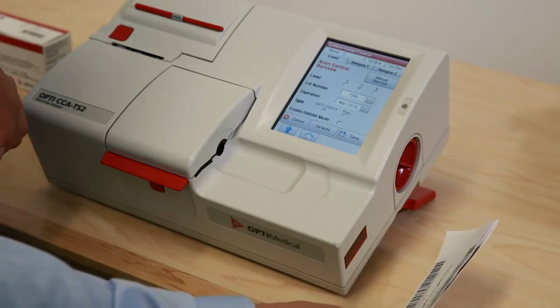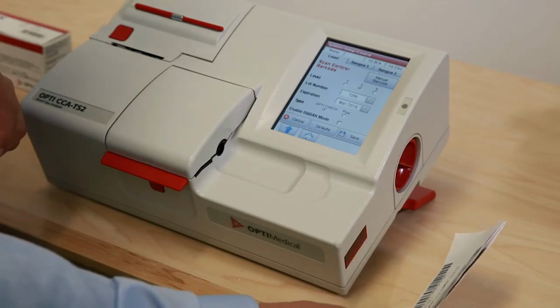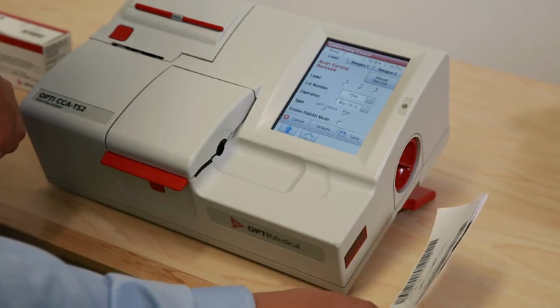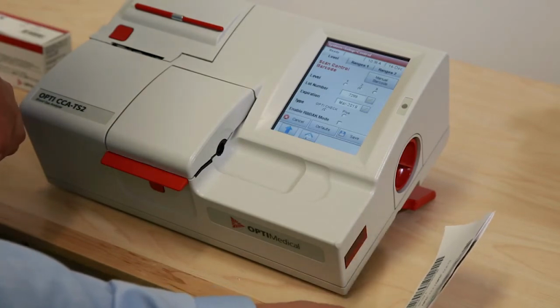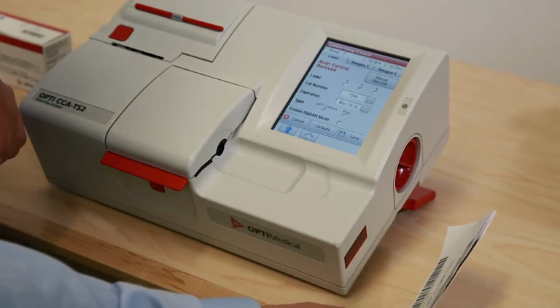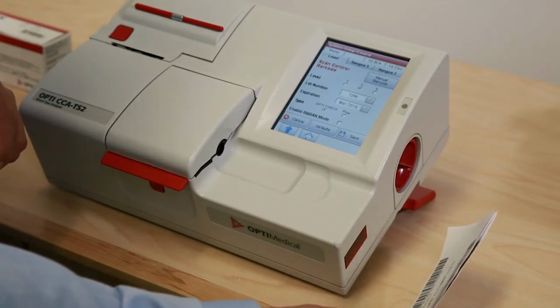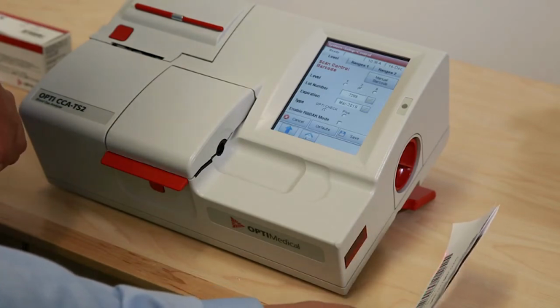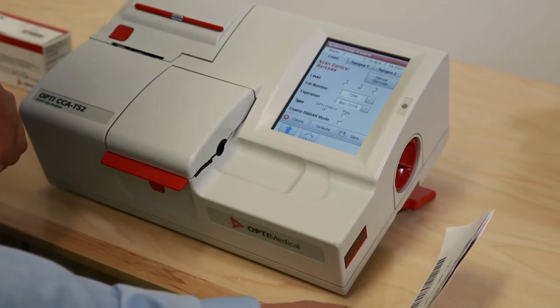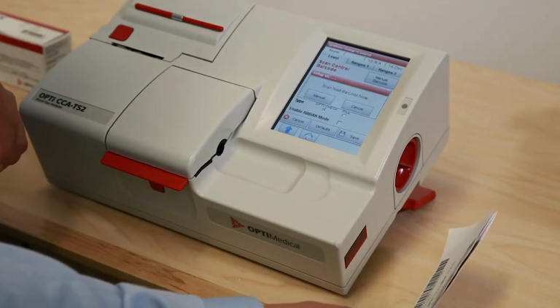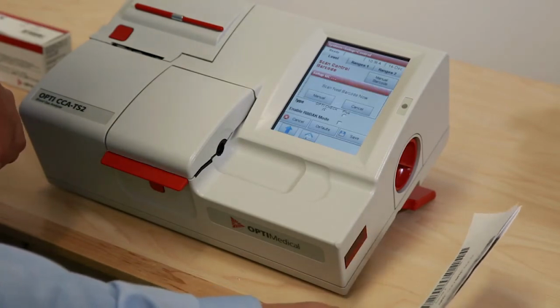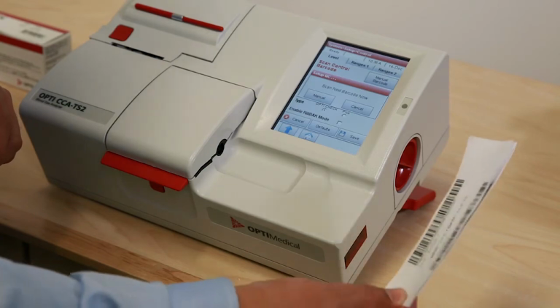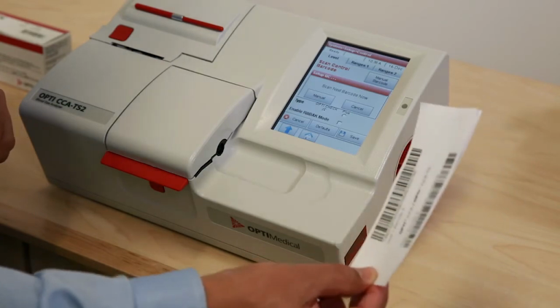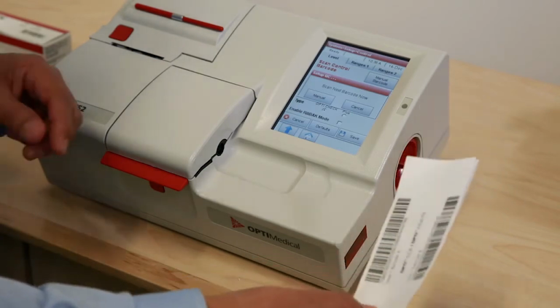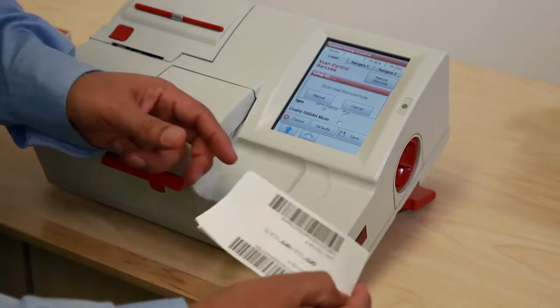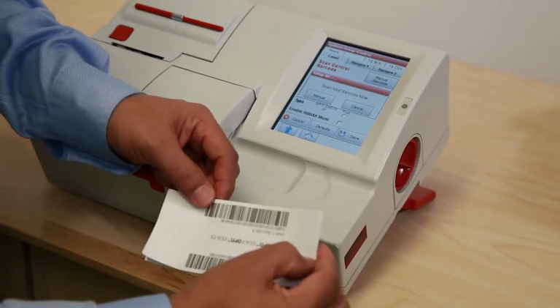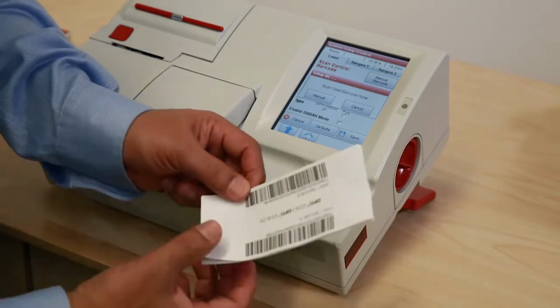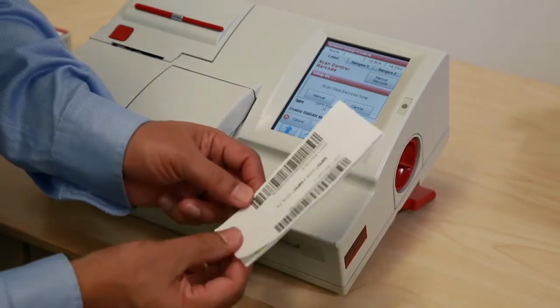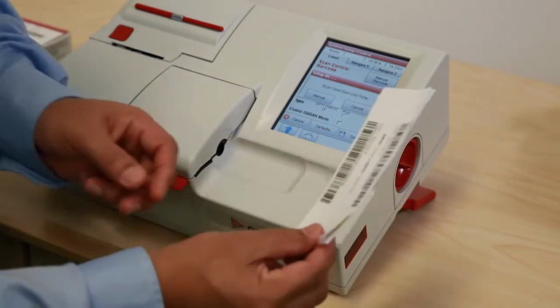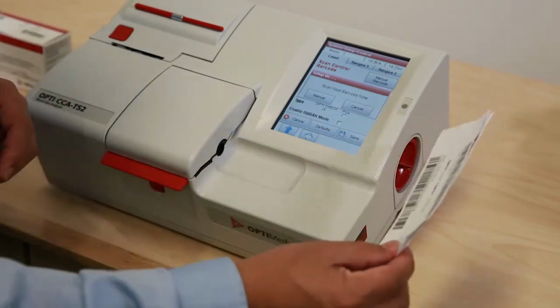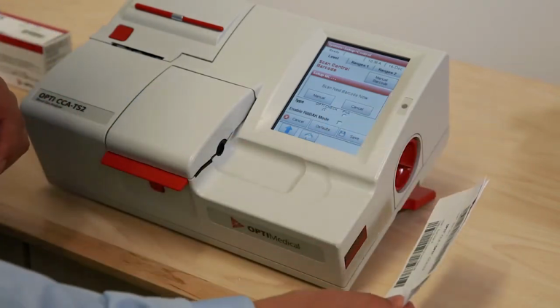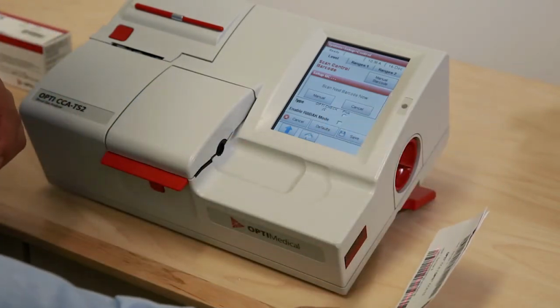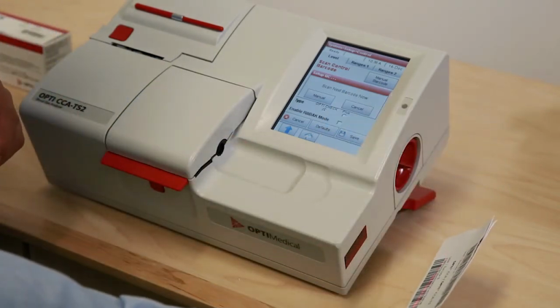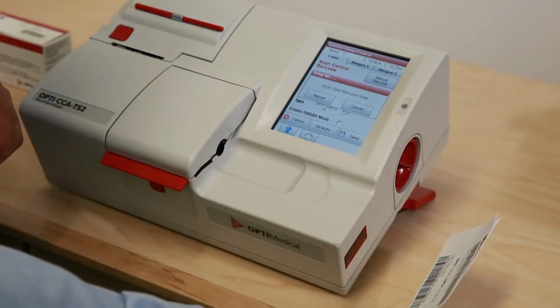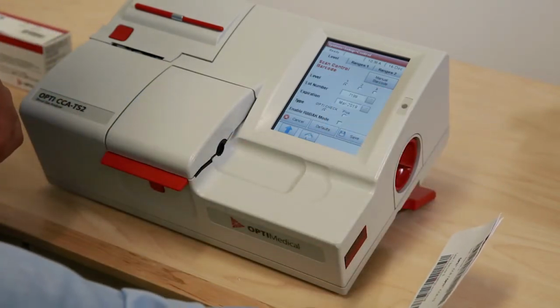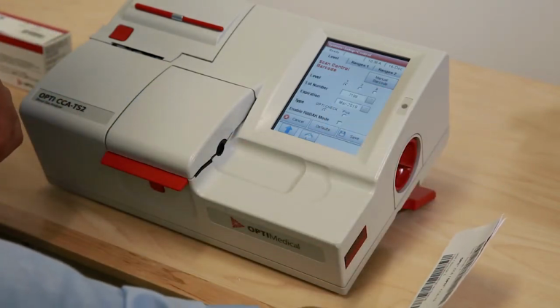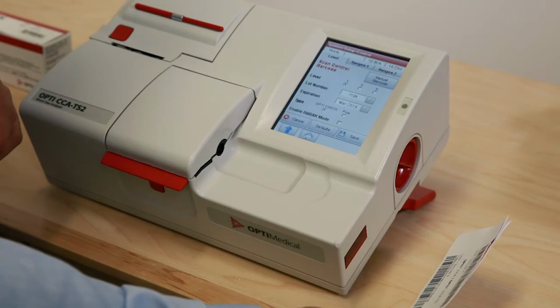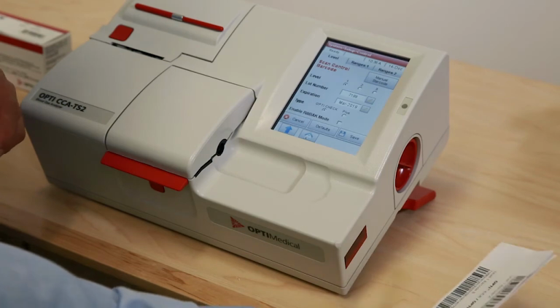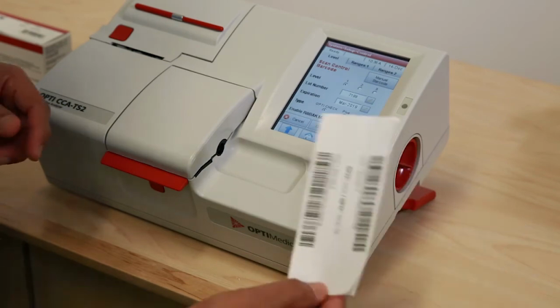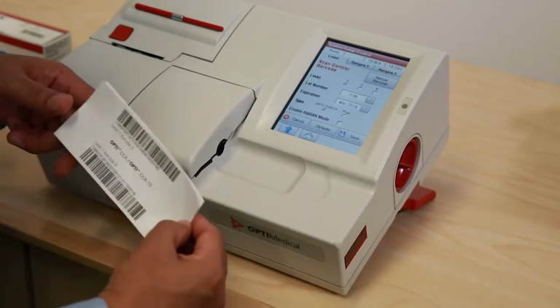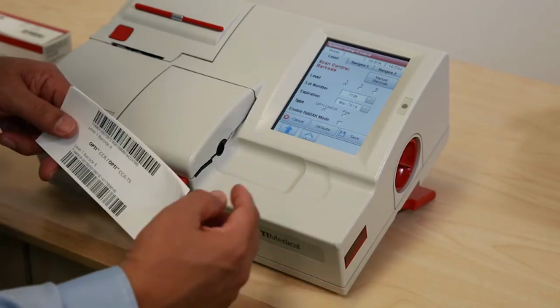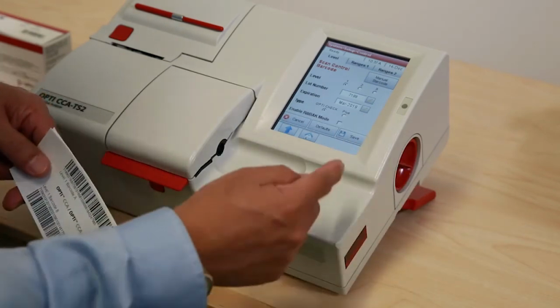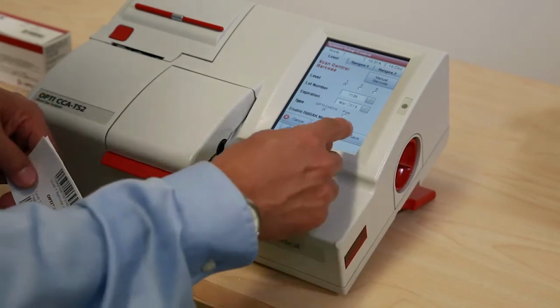Make sure you are covering the whole light with the barcode. Then scan next and press the save button.